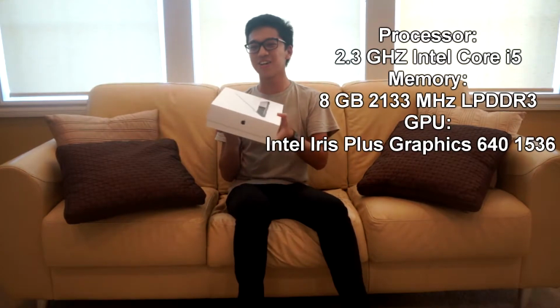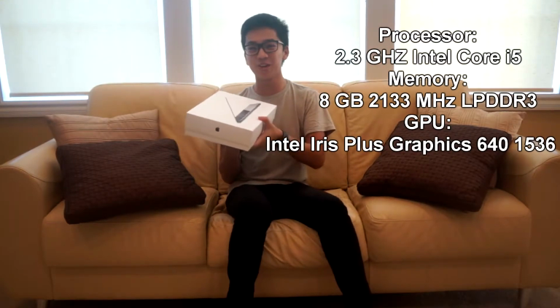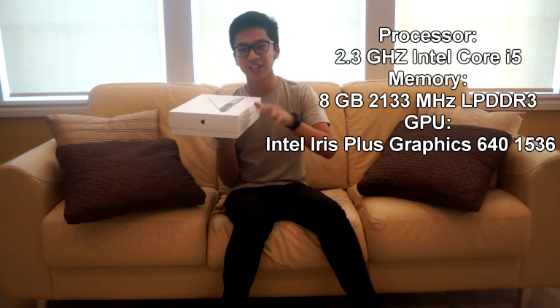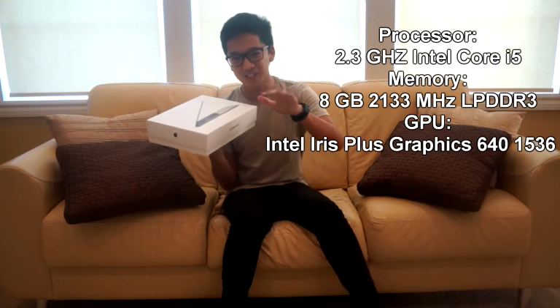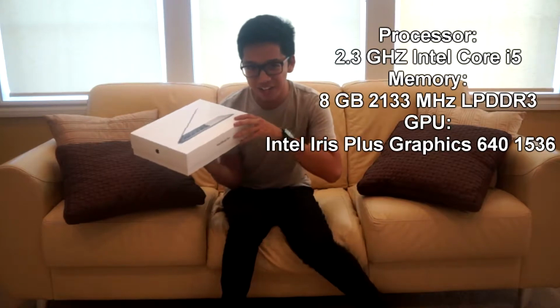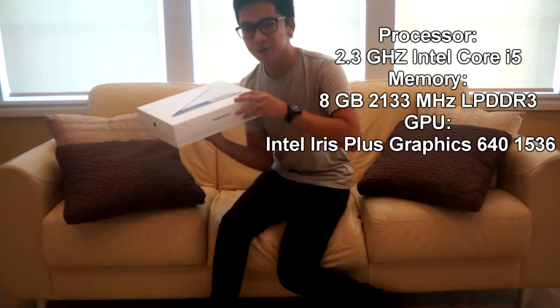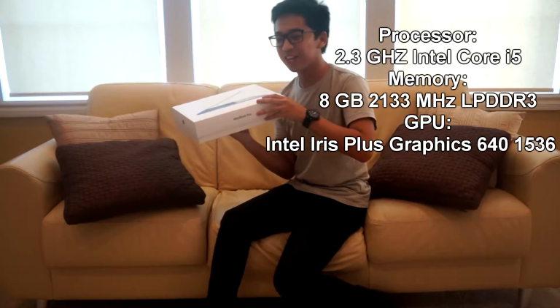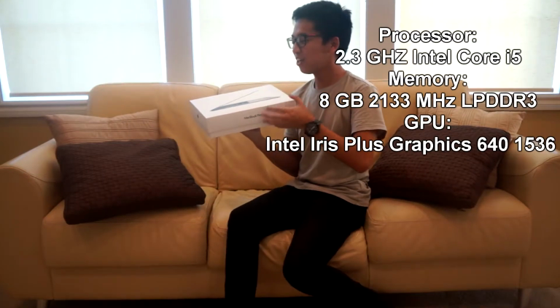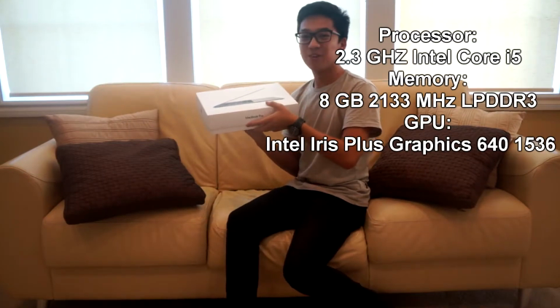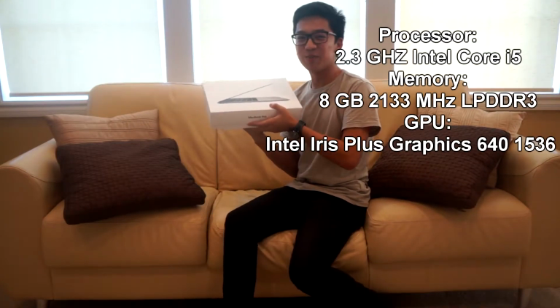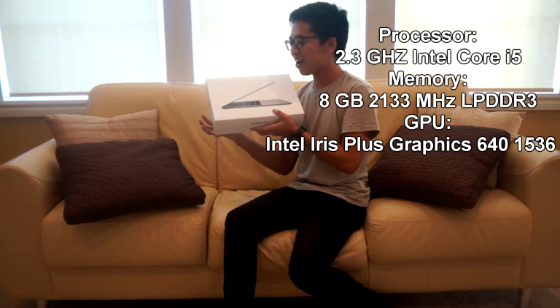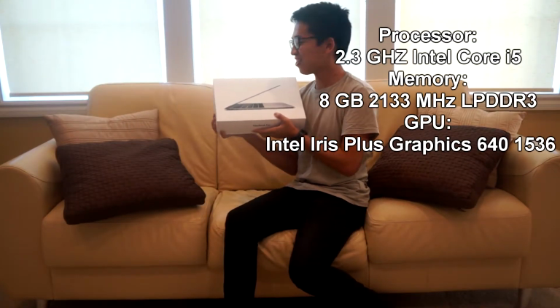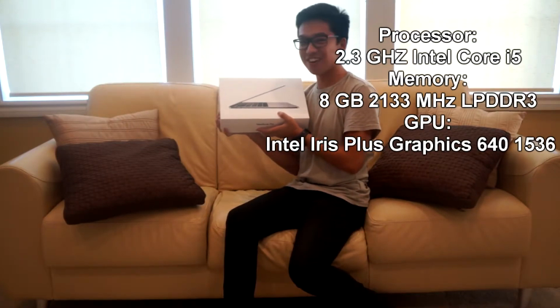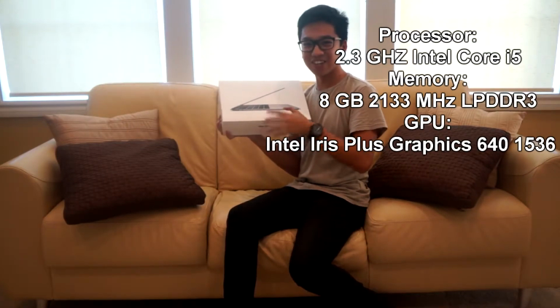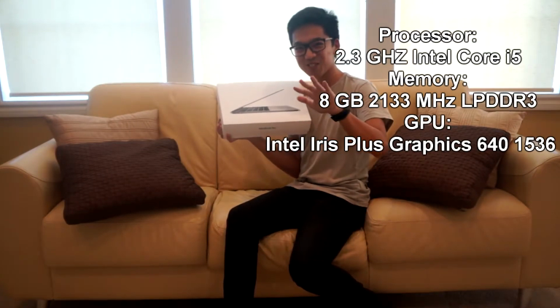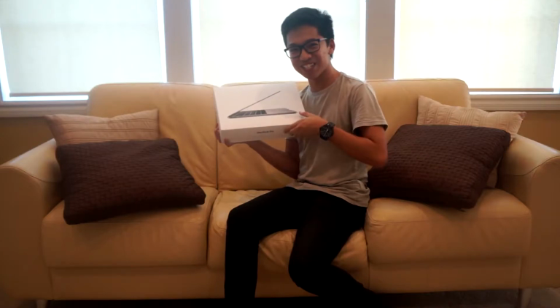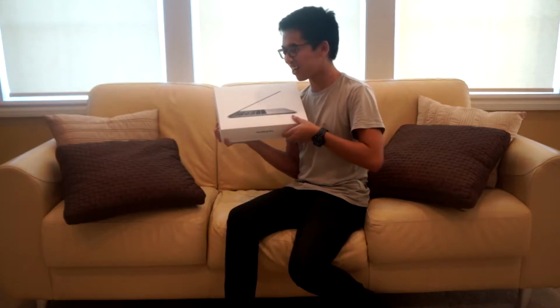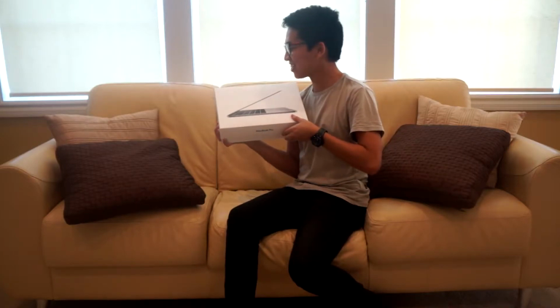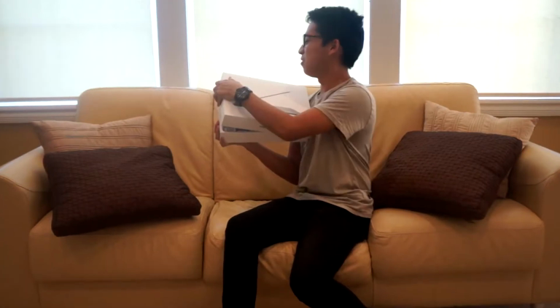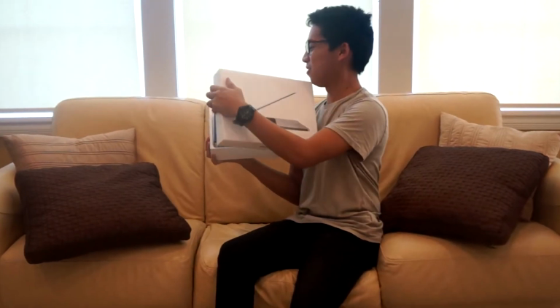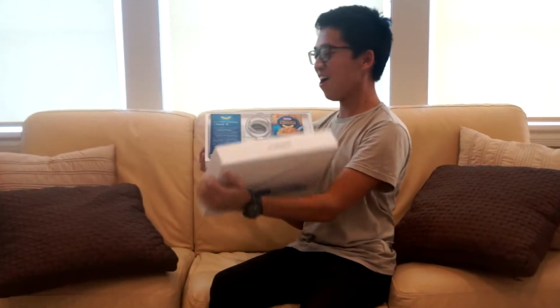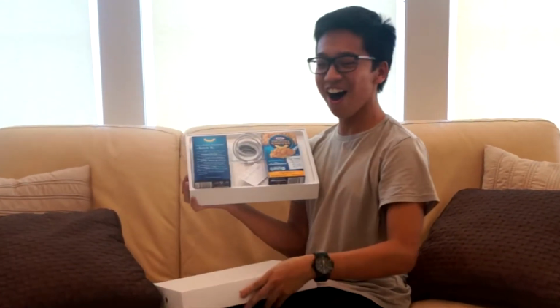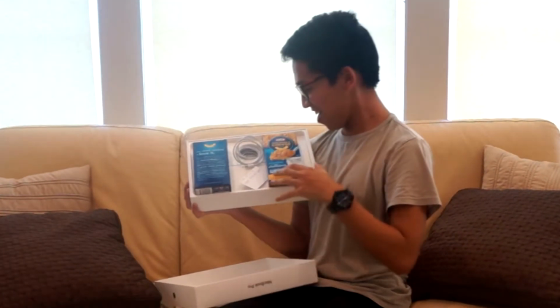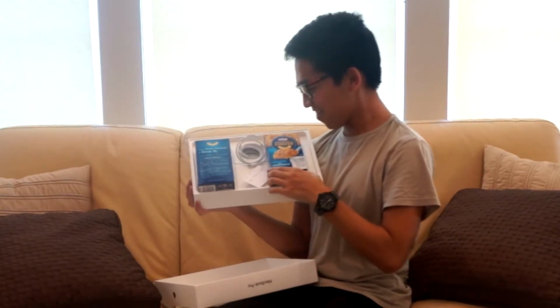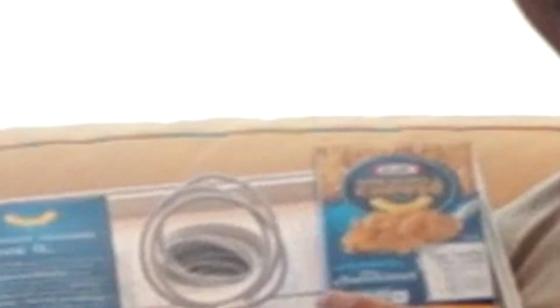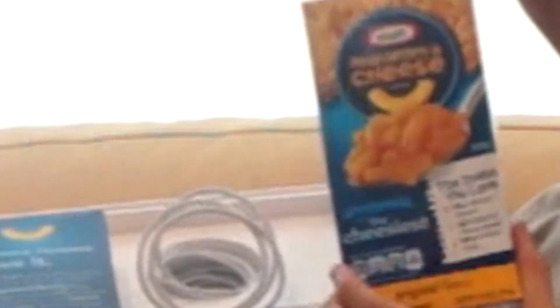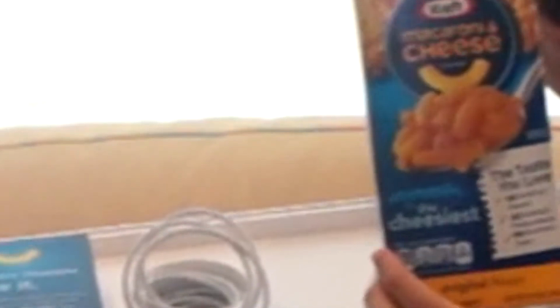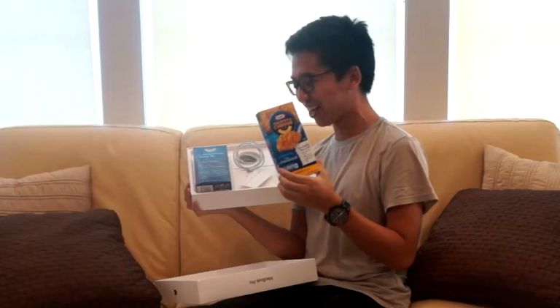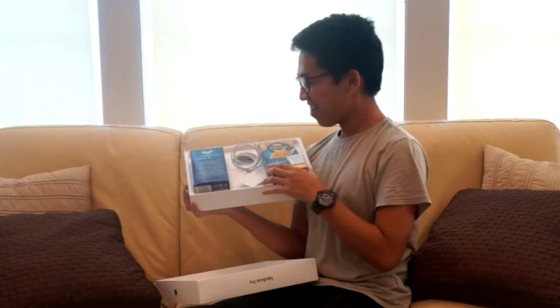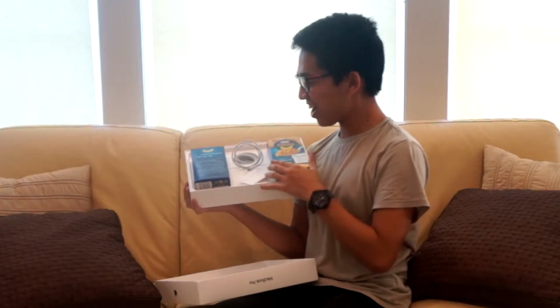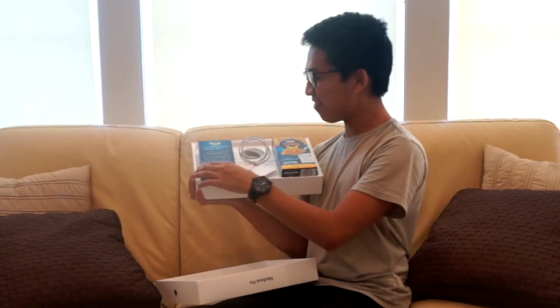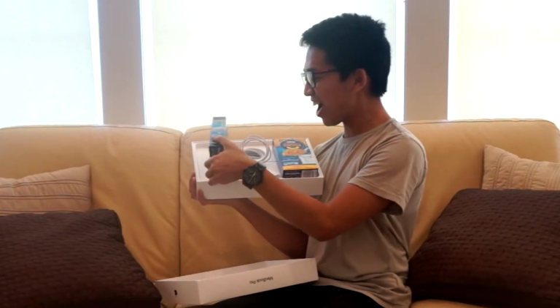So I'm gonna do the same way that I unboxed it with the Razer Blade. Alright, so let's go. We're gonna experience this together, guys. Oh! We got the Mac! We got the Mac!